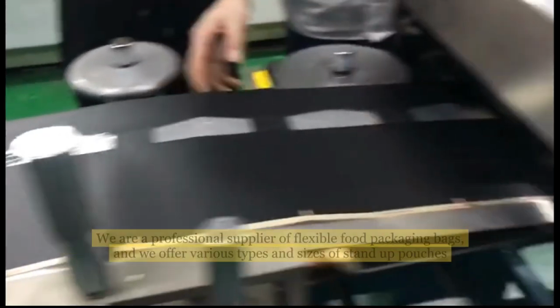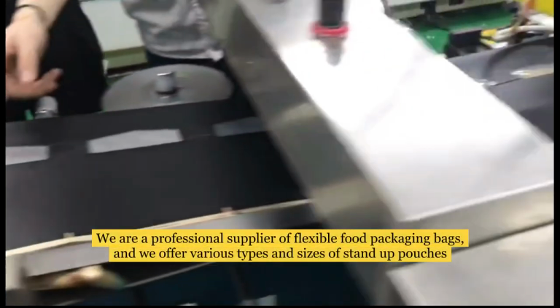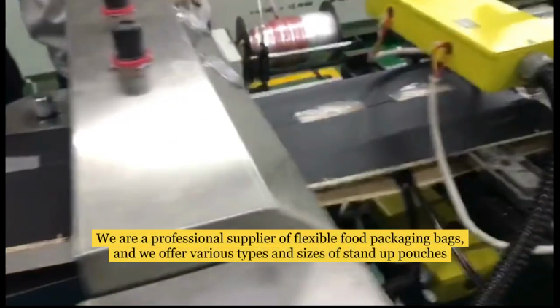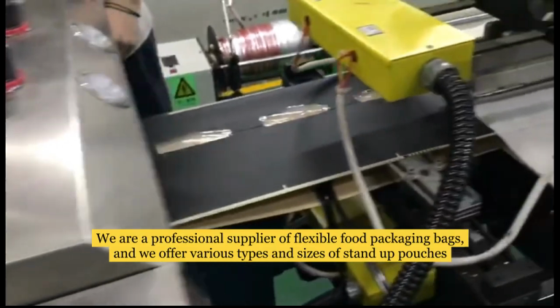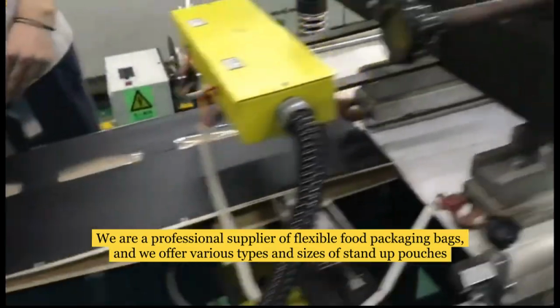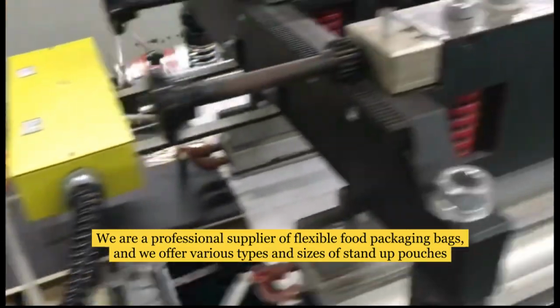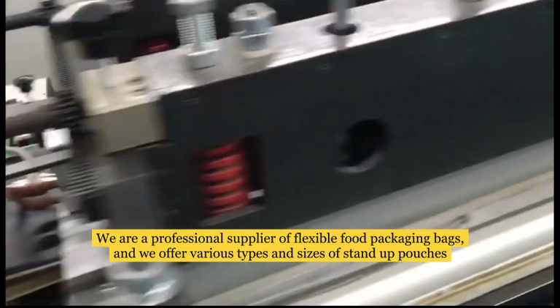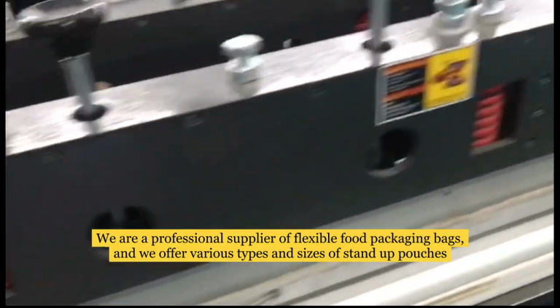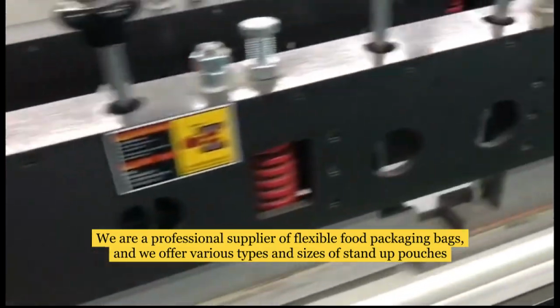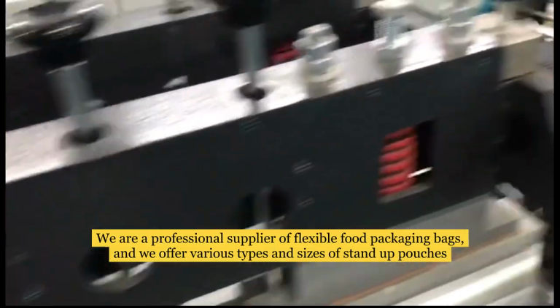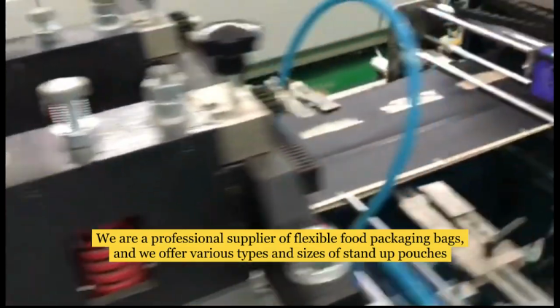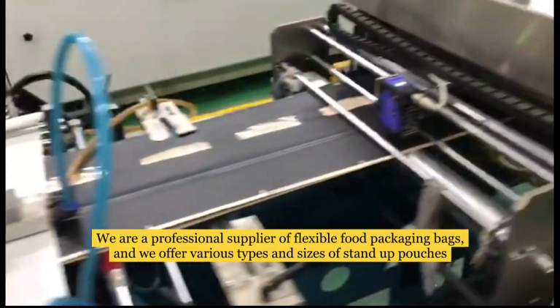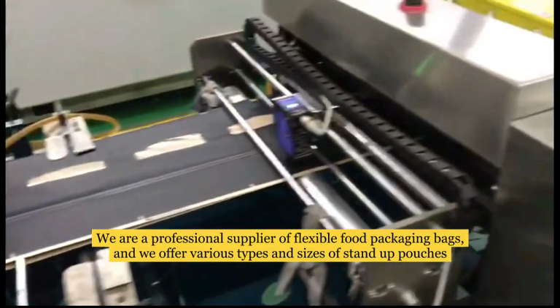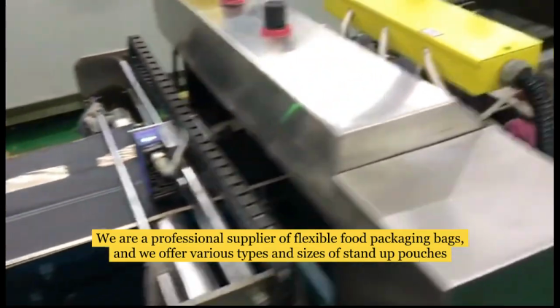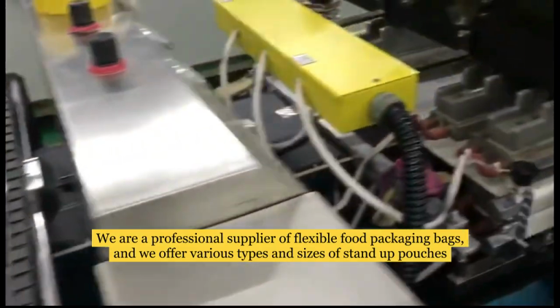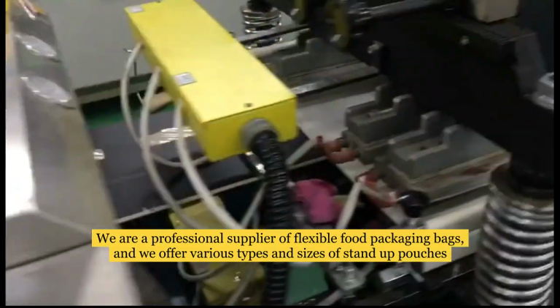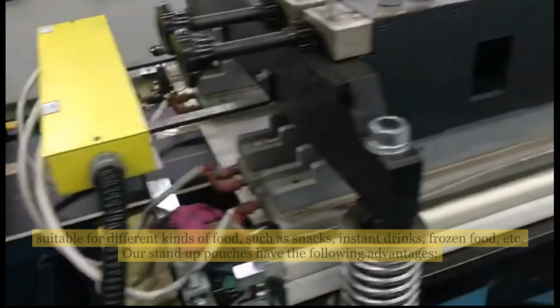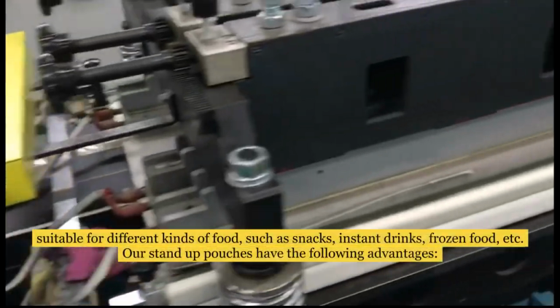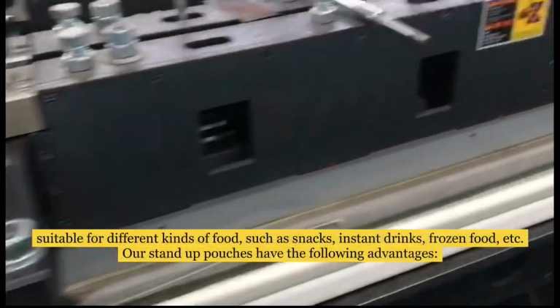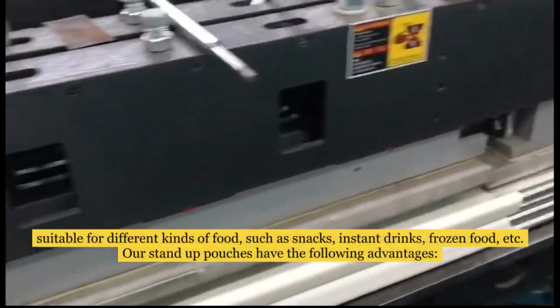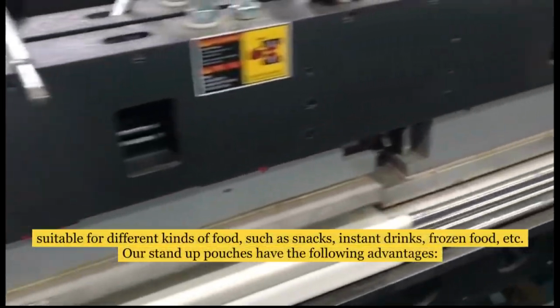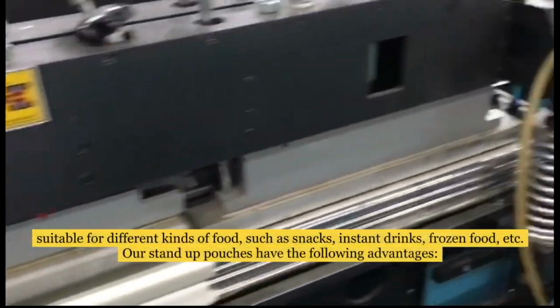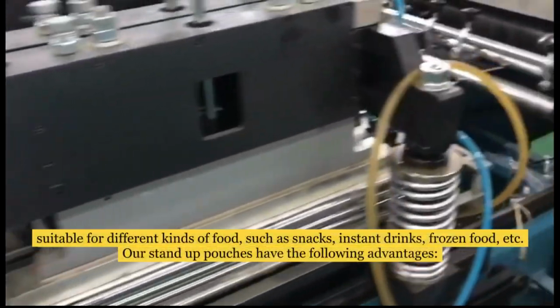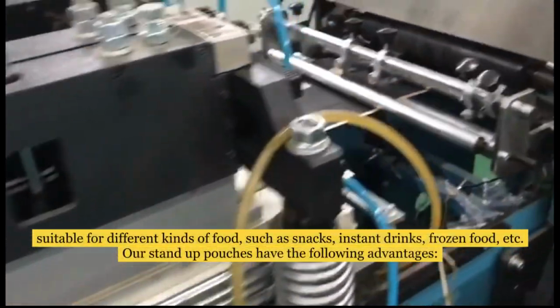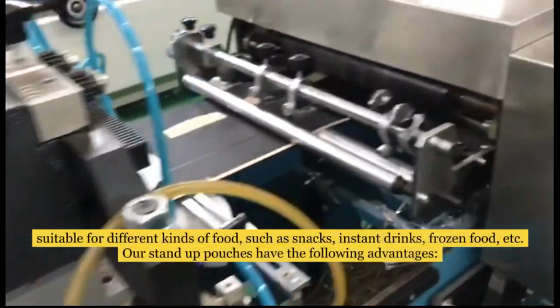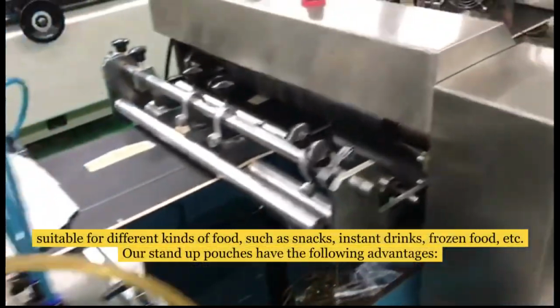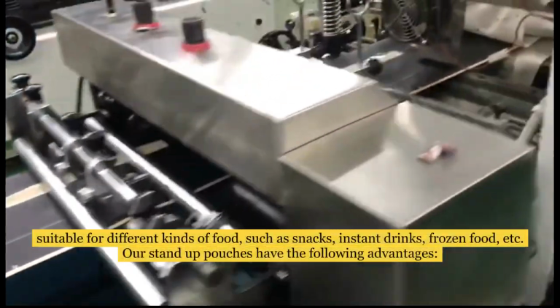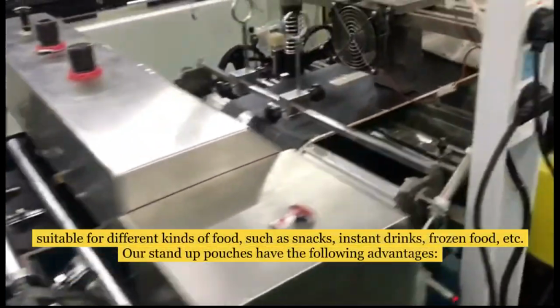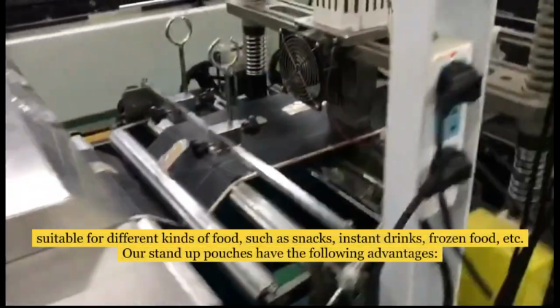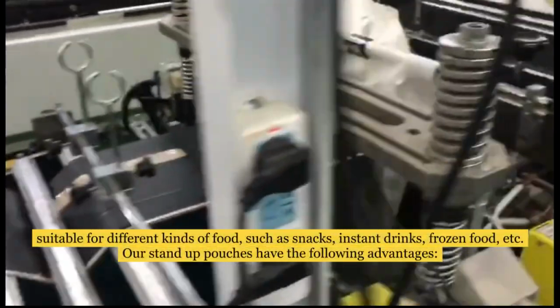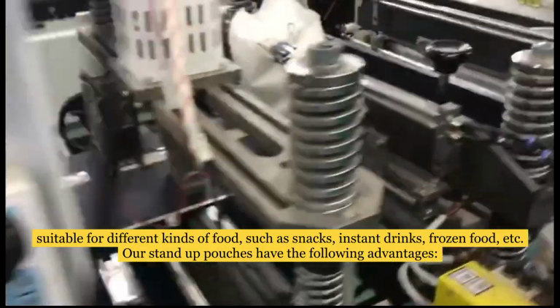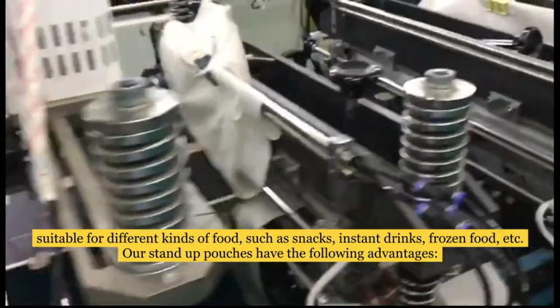We are a professional supplier of flexible food packaging bags, and we offer various types and sizes of stand-up pouches, suitable for different kinds of food, such as snacks, instant drinks, frozen food, etc.